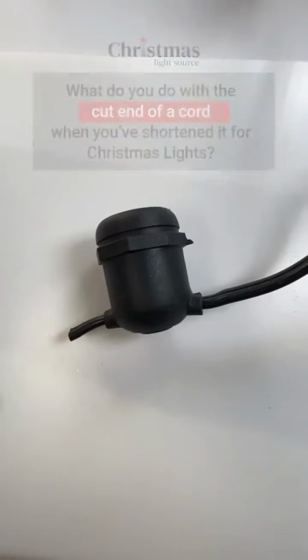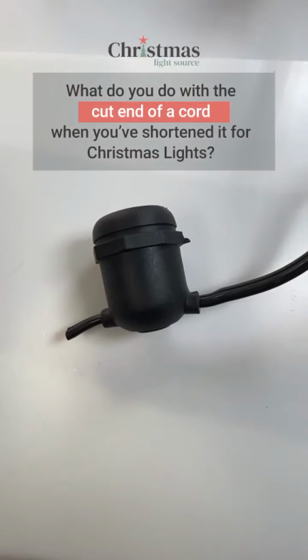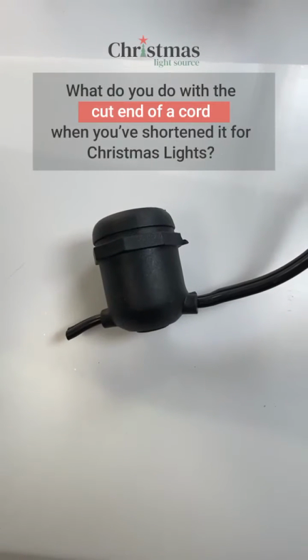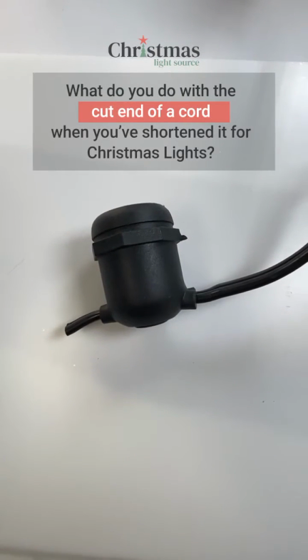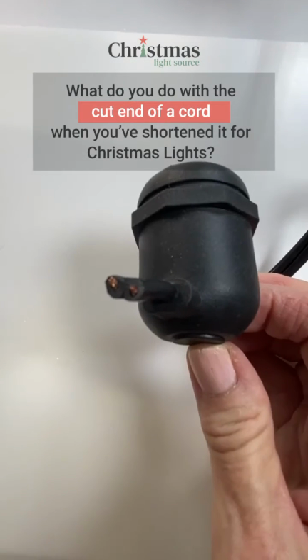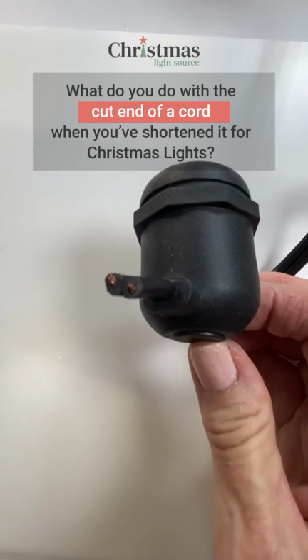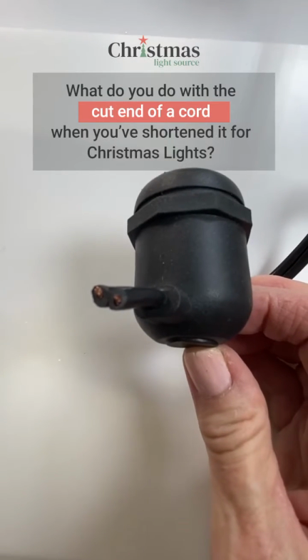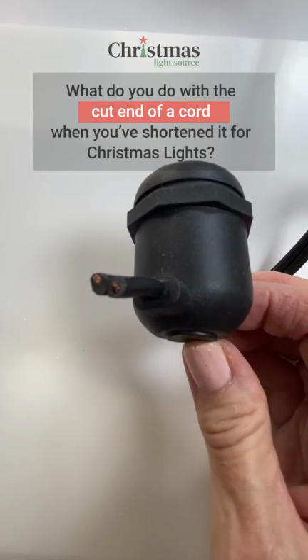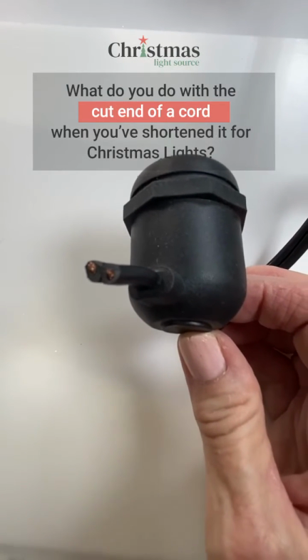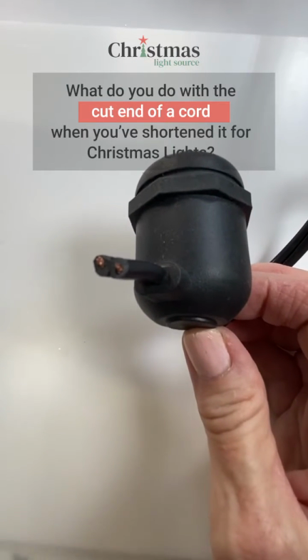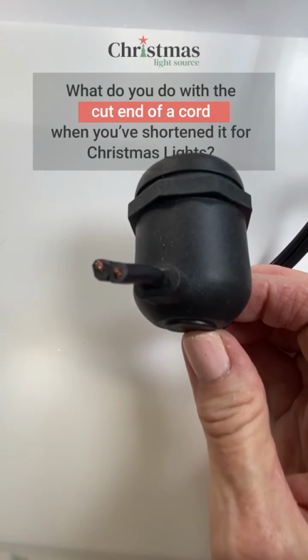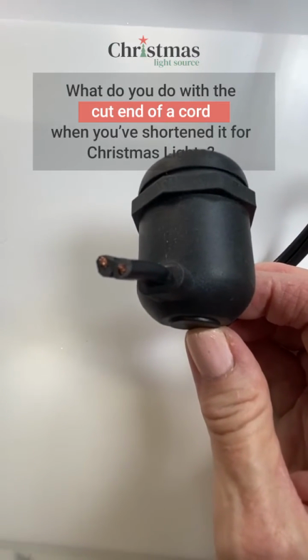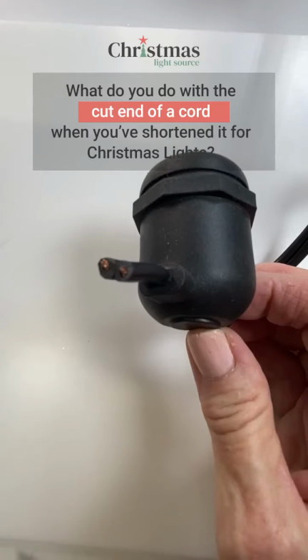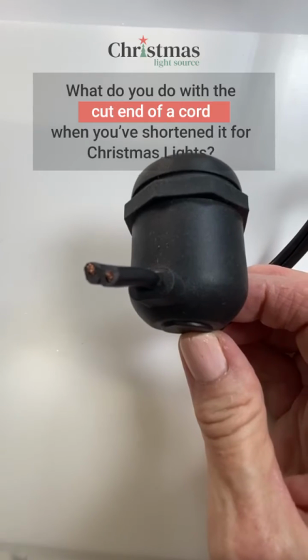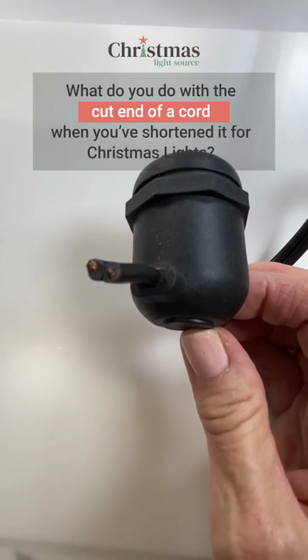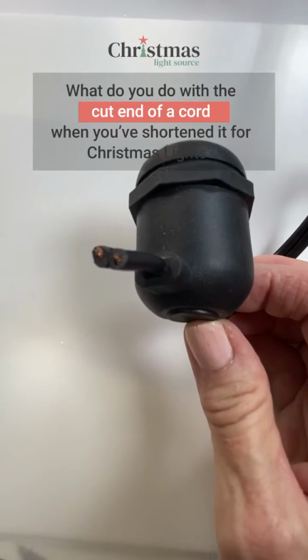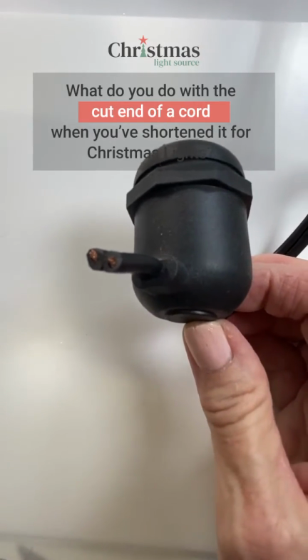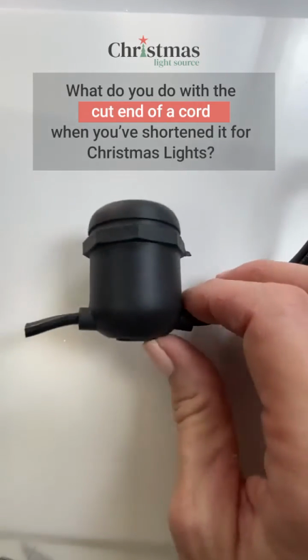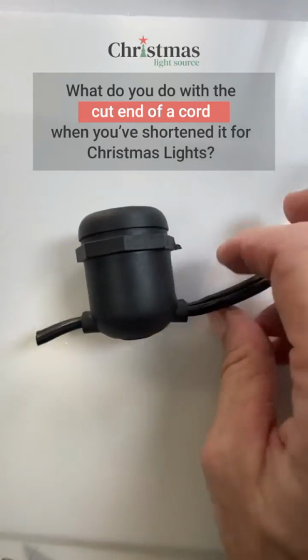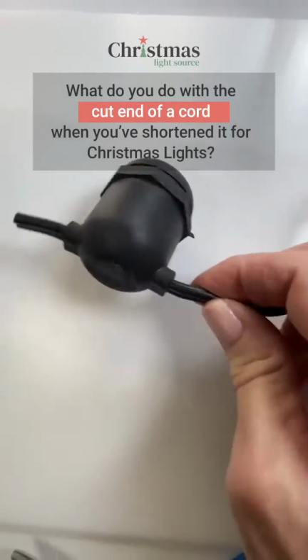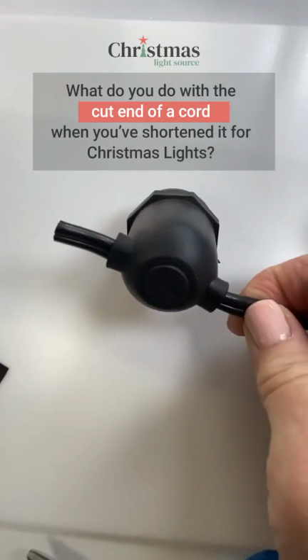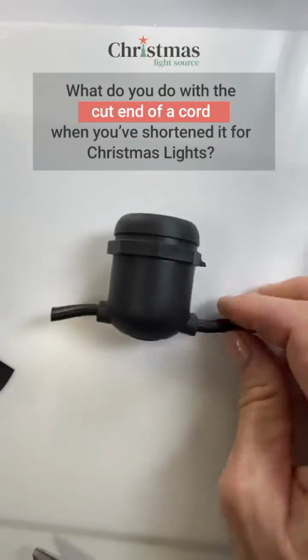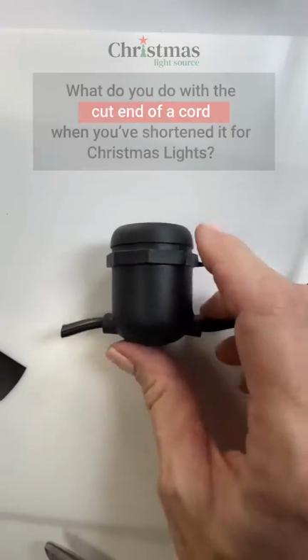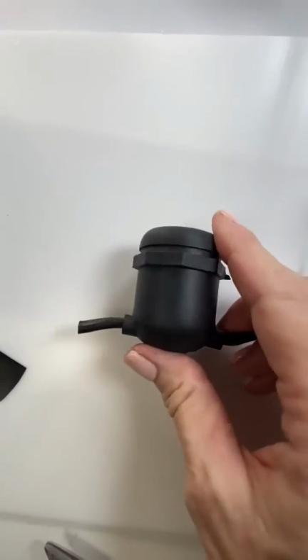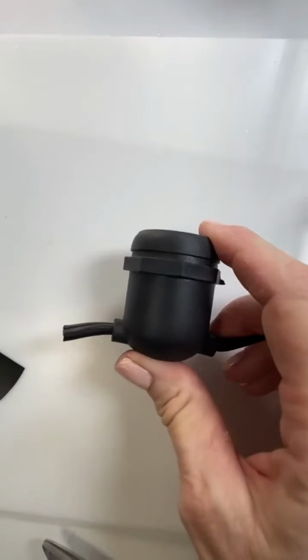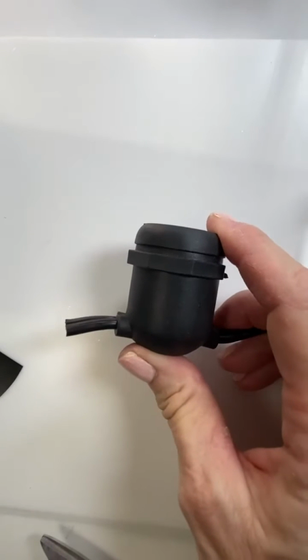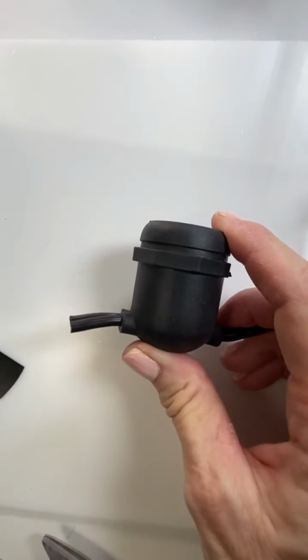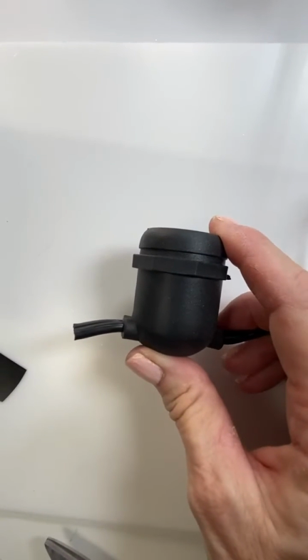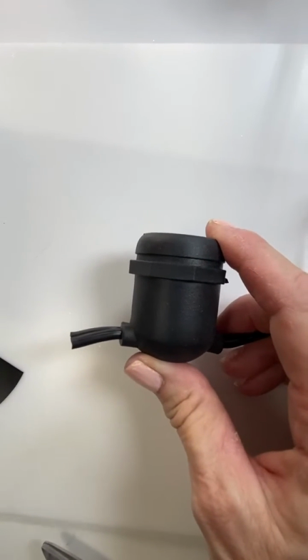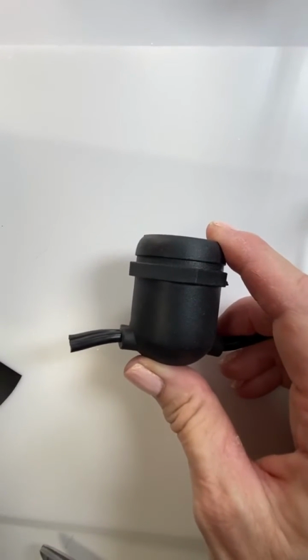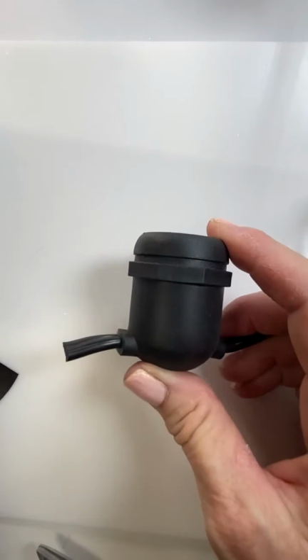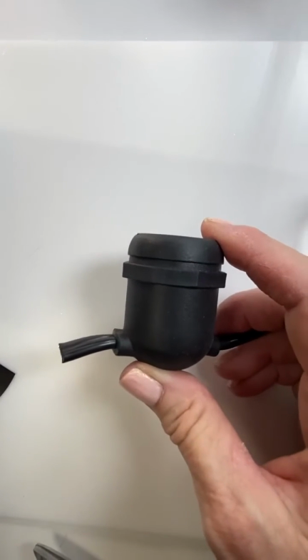One question that we get: what do you do with the cut end of a cord when you've shortened it for Christmas lights? Note this is a lamp style cord, so they're wired in parallel. That means you can cut them.